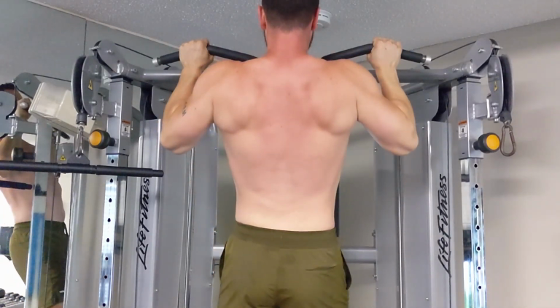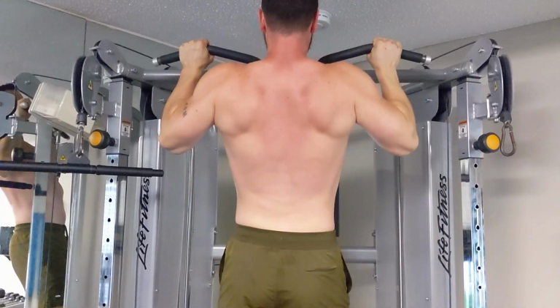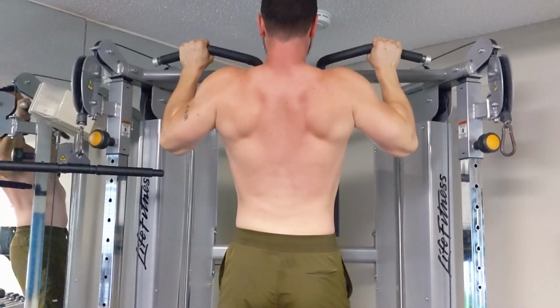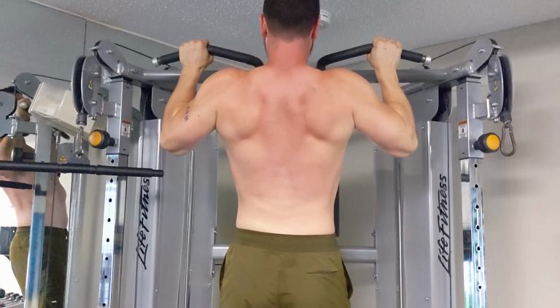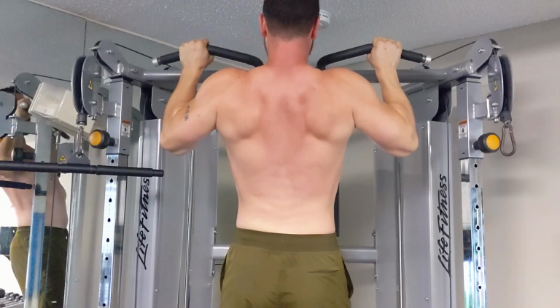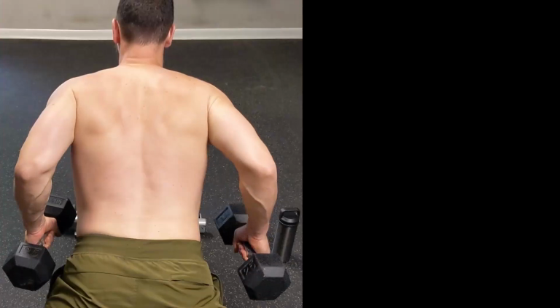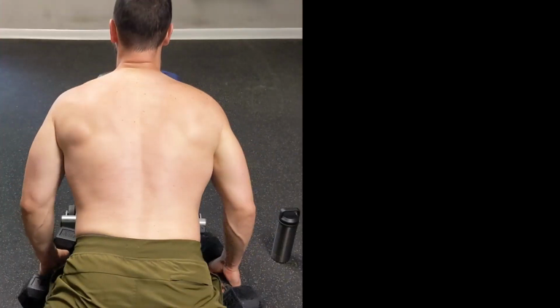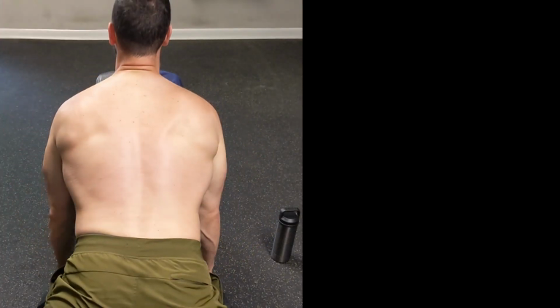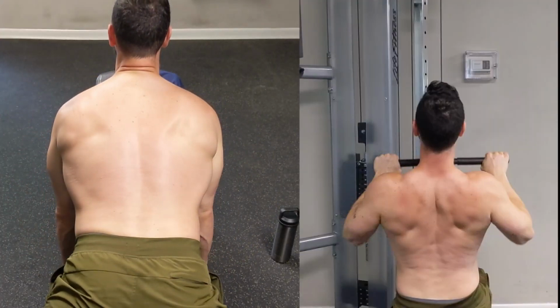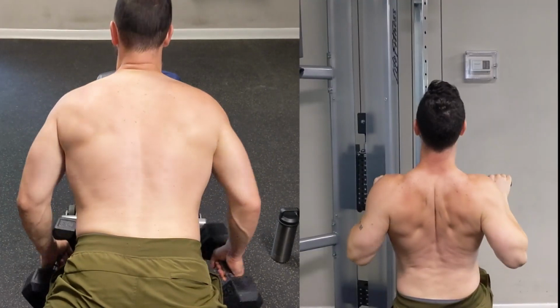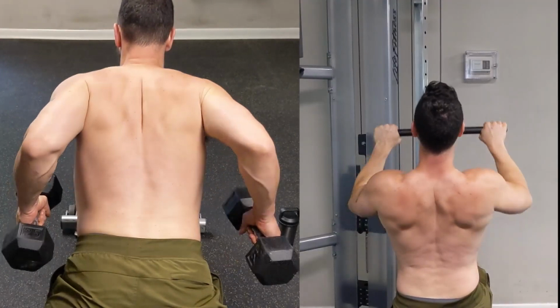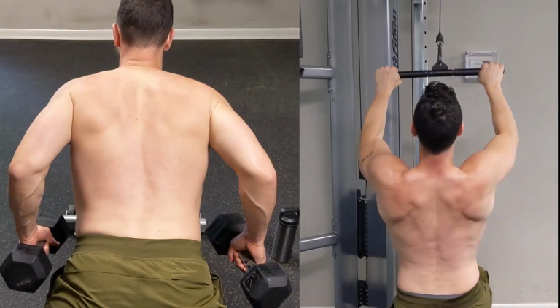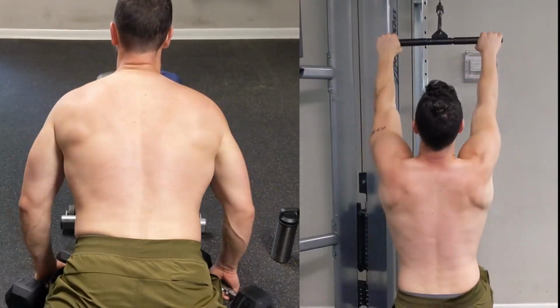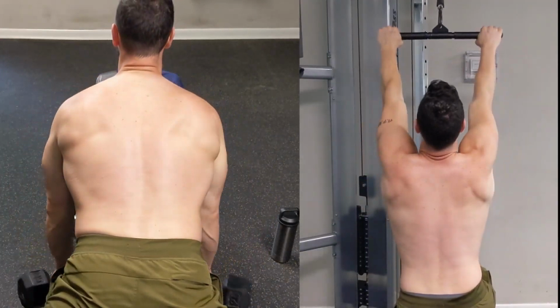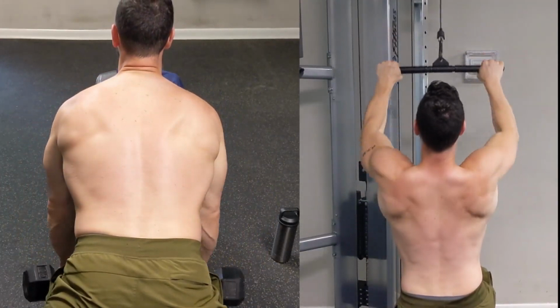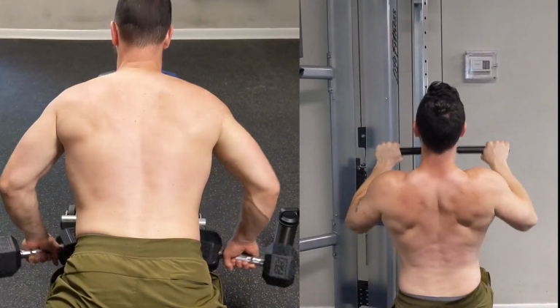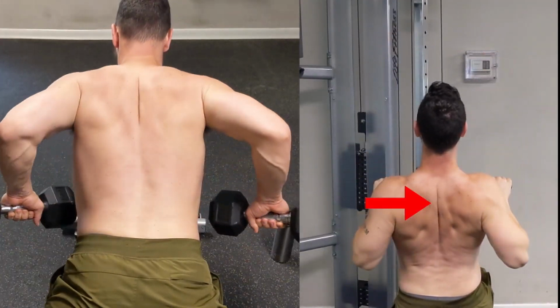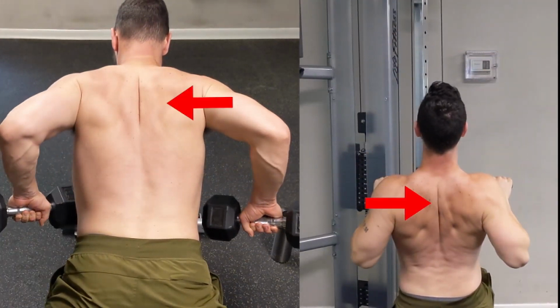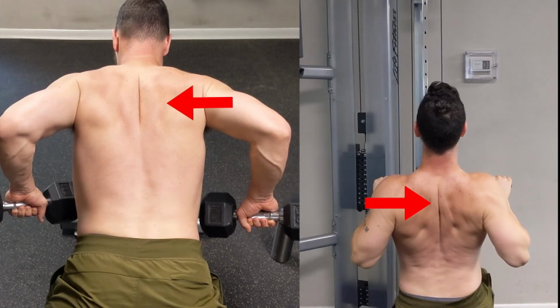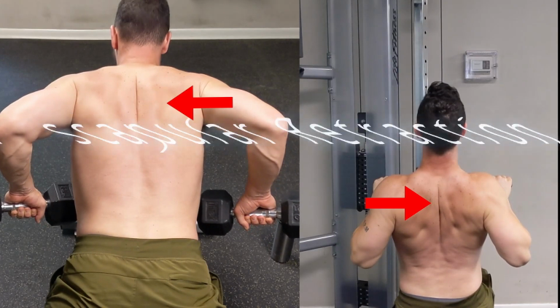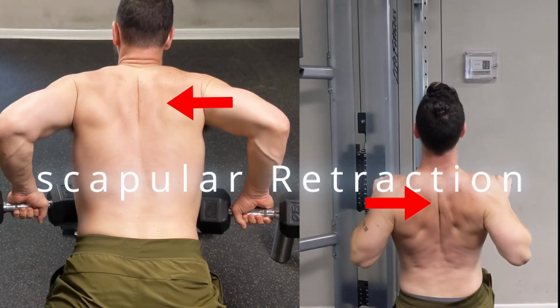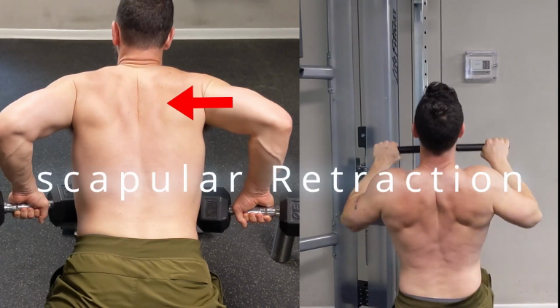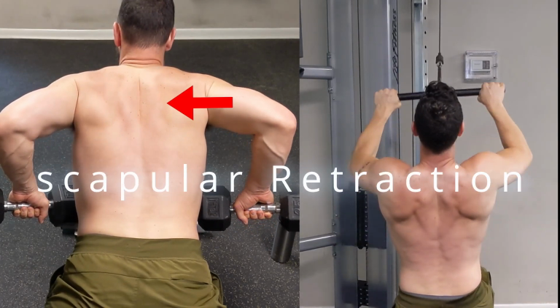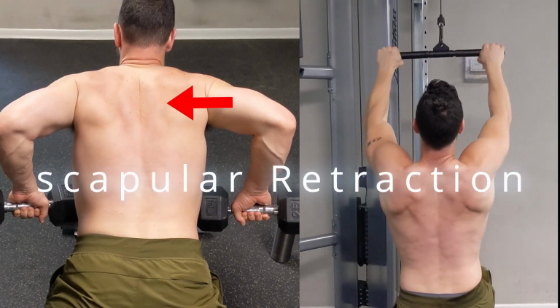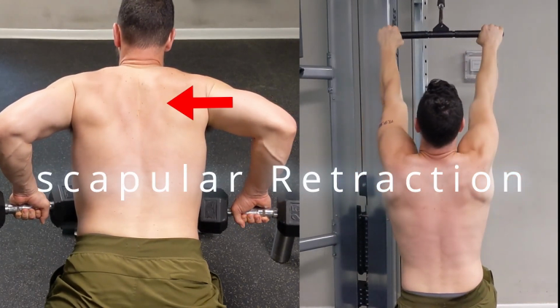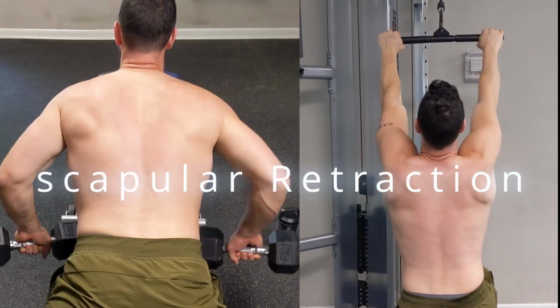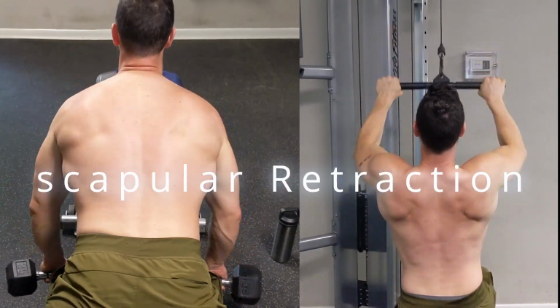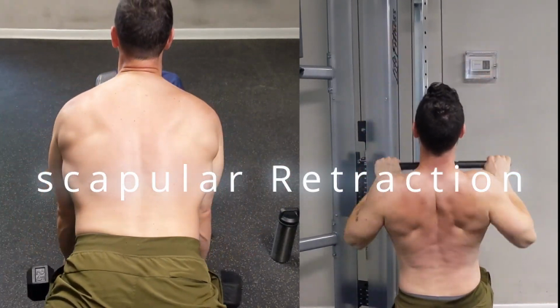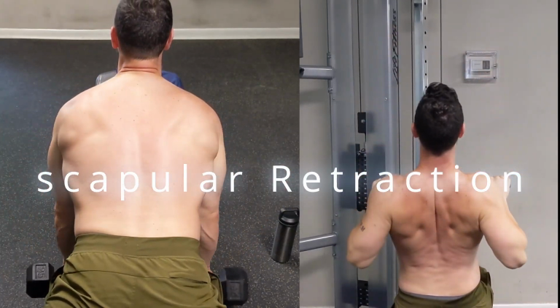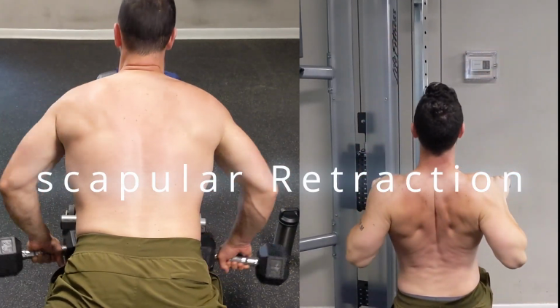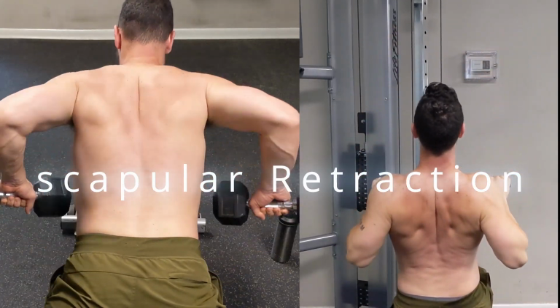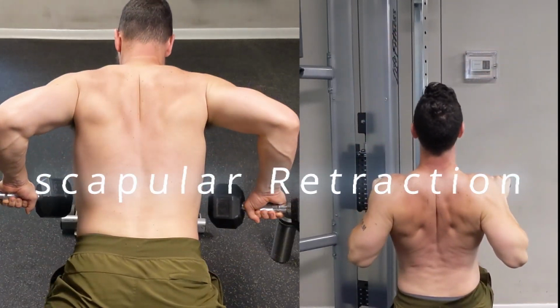That same thing applies to dumbbell rows, cable rows, and just about any other back exercise that requires scapular retraction. The middle and lower traps are the most important muscles for scapular retraction.